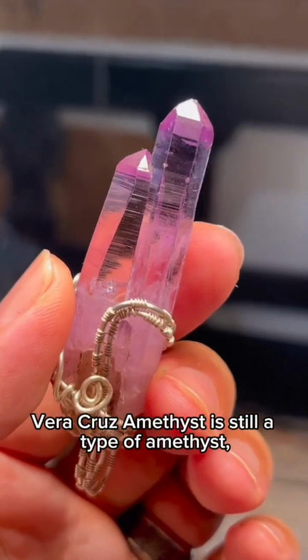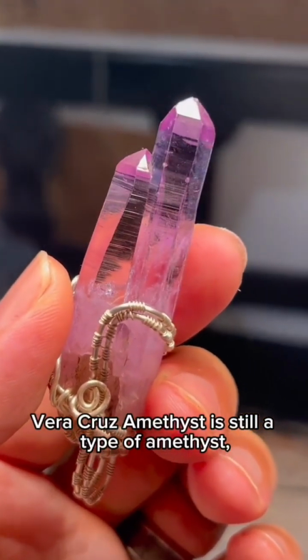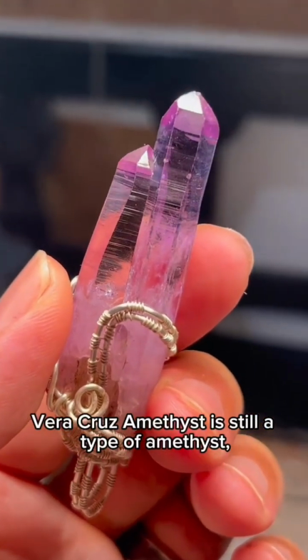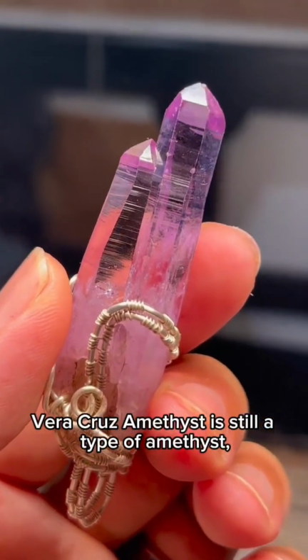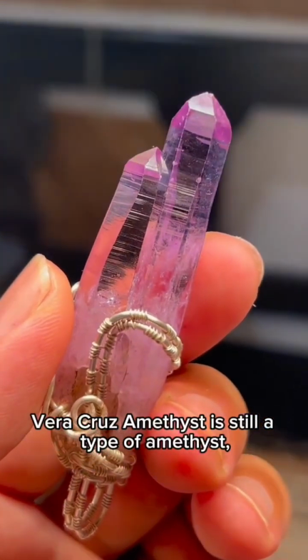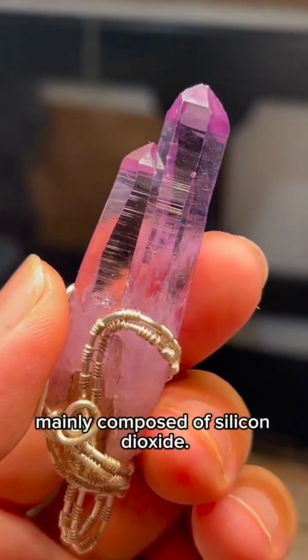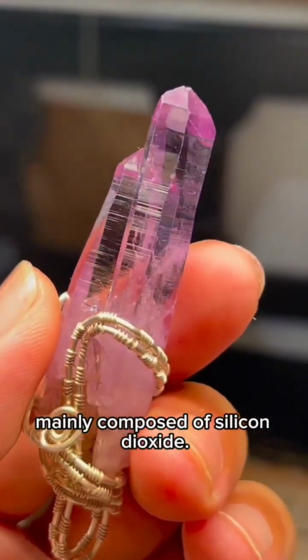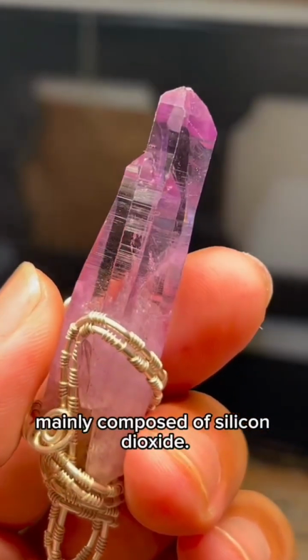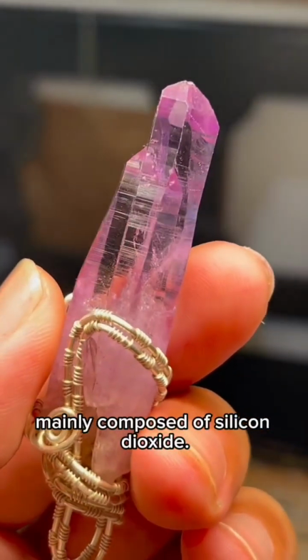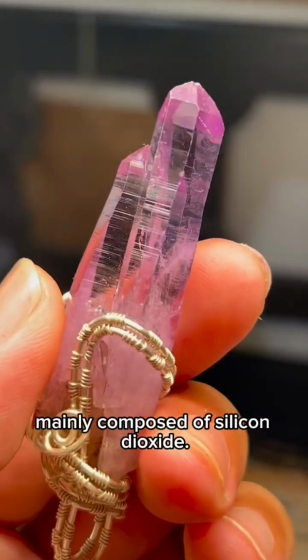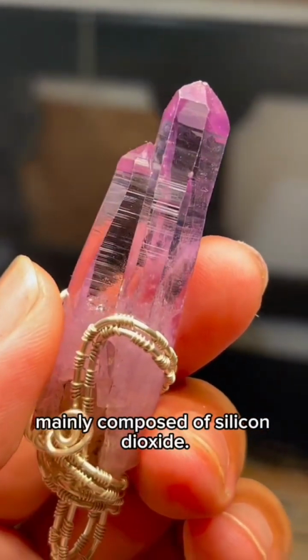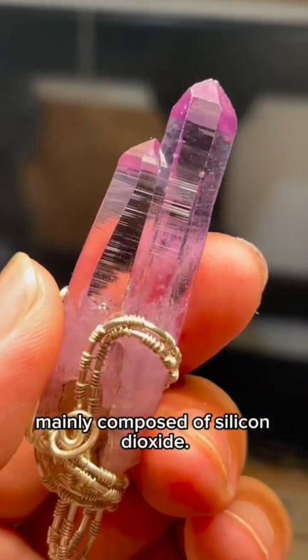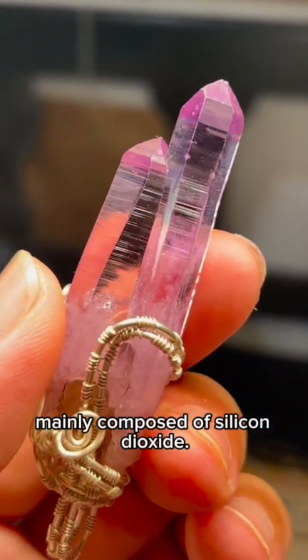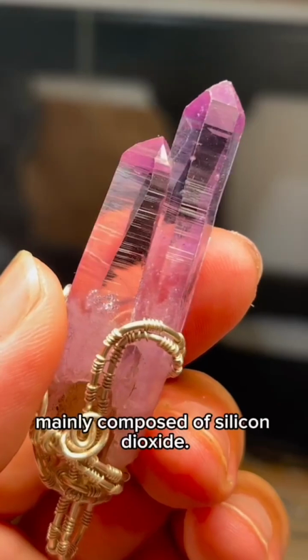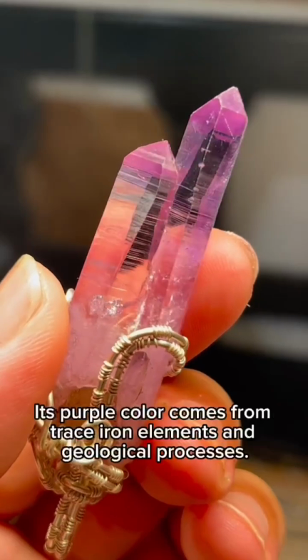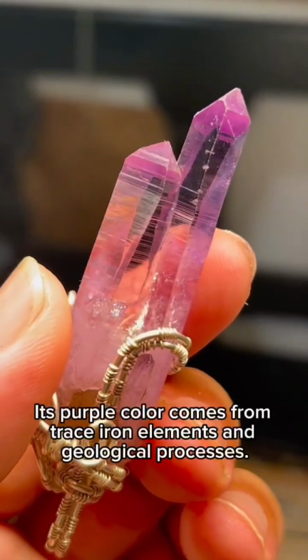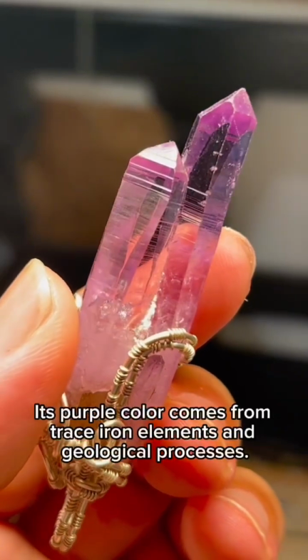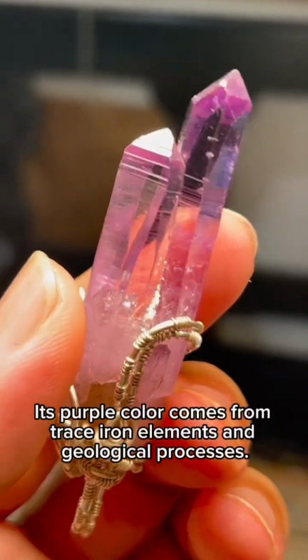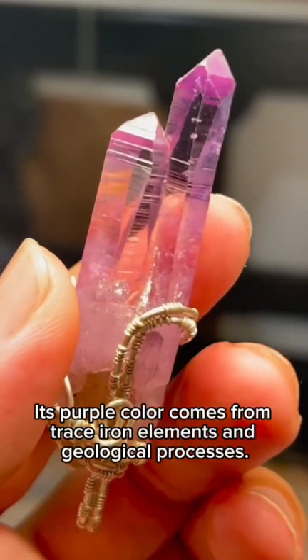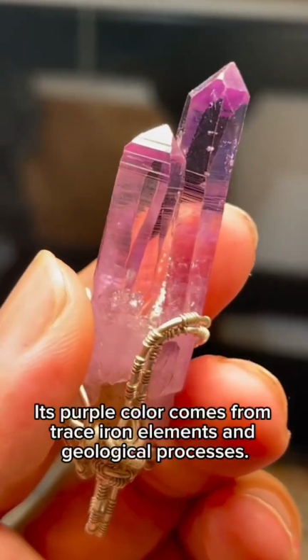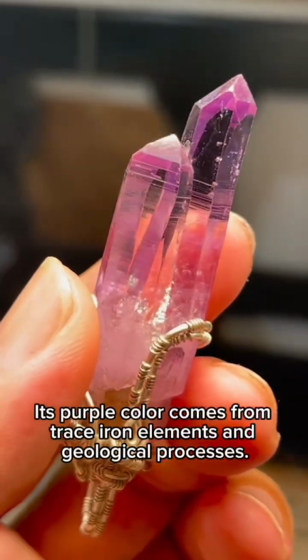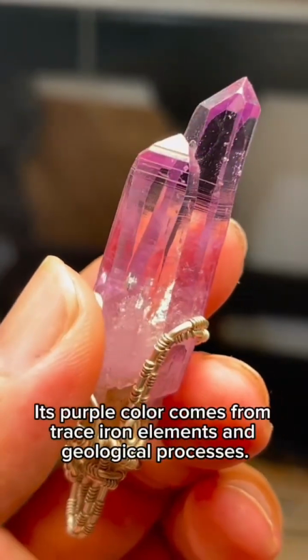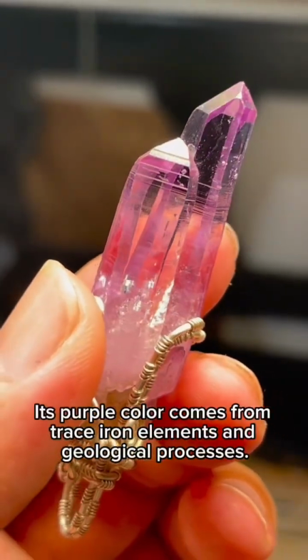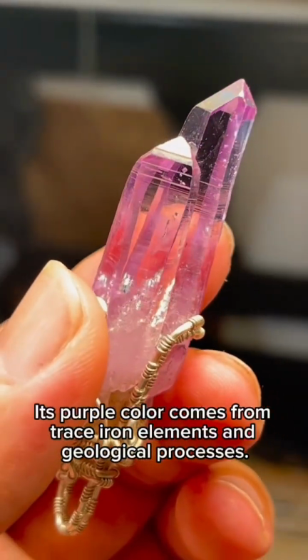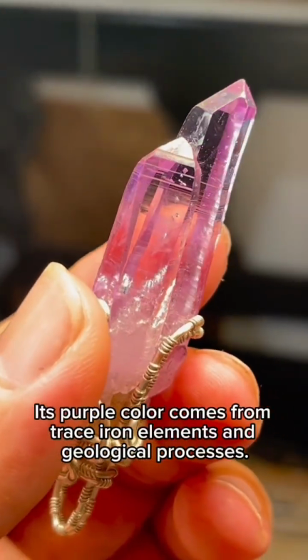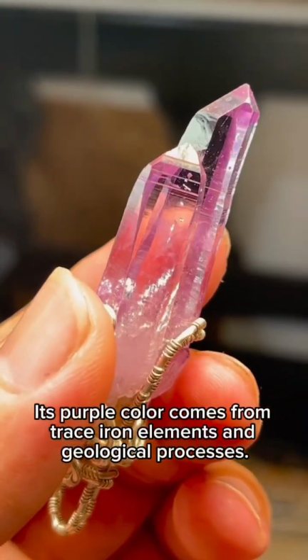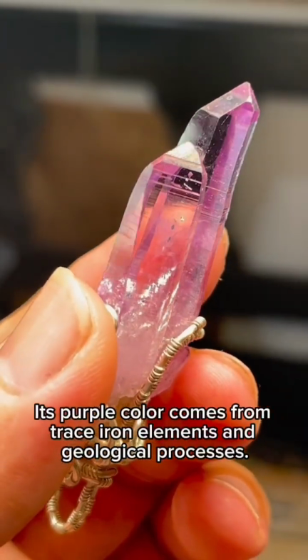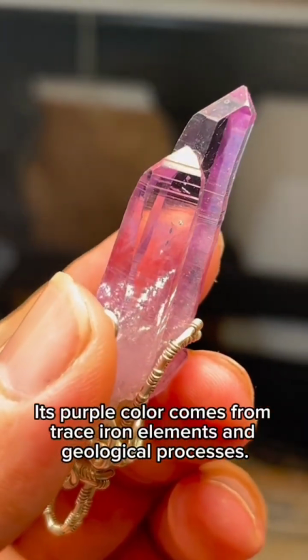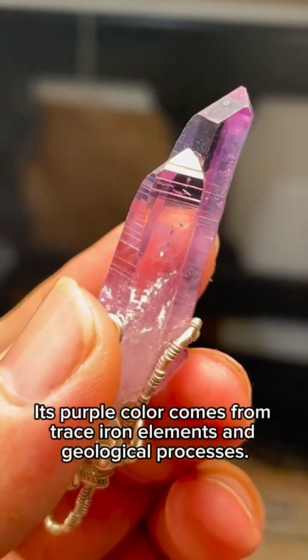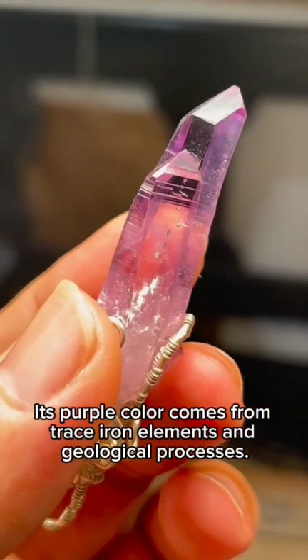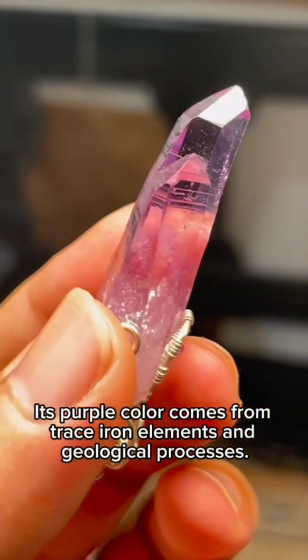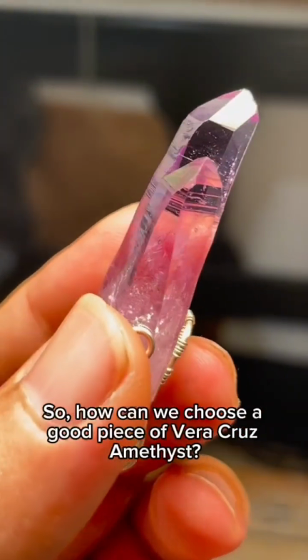From a scientific point of view, Vera Cruz amethyst is still a type of amethyst, mainly composed of silicon dioxide. Its purple color comes from trace iron elements and geological processes.